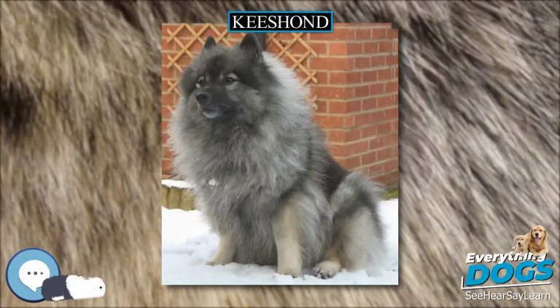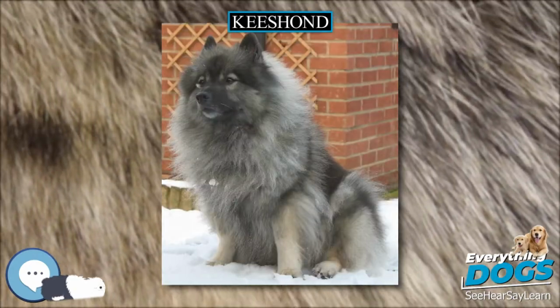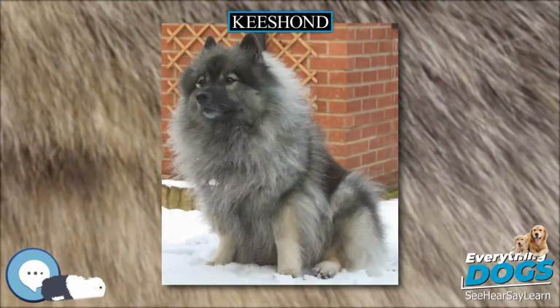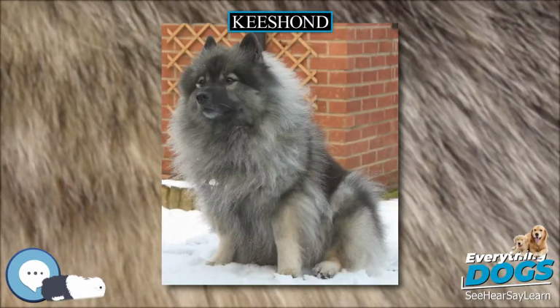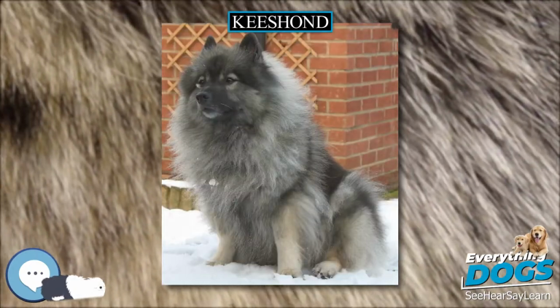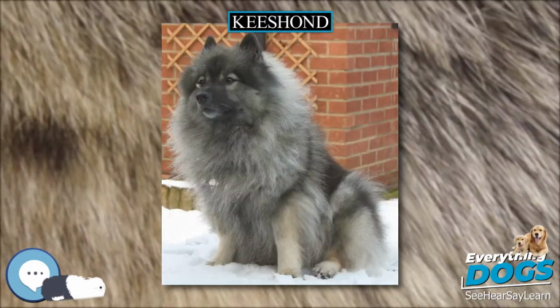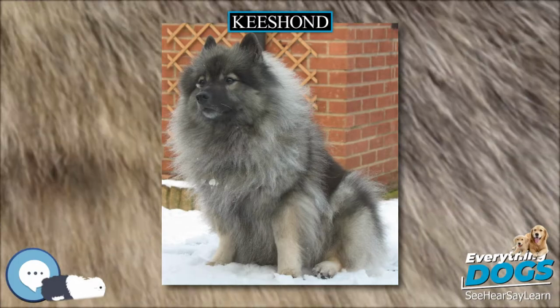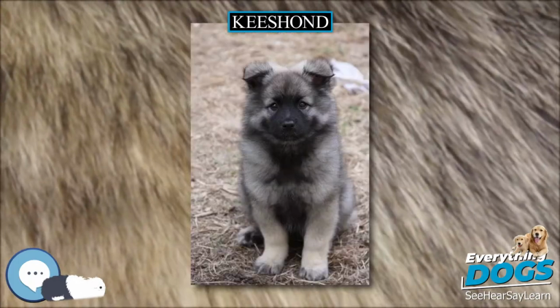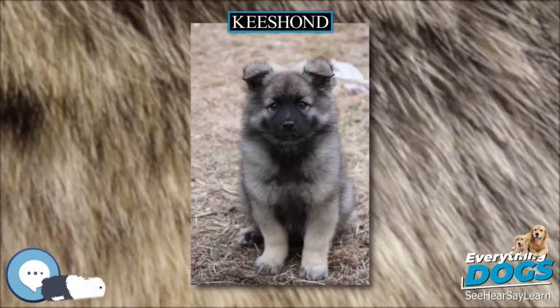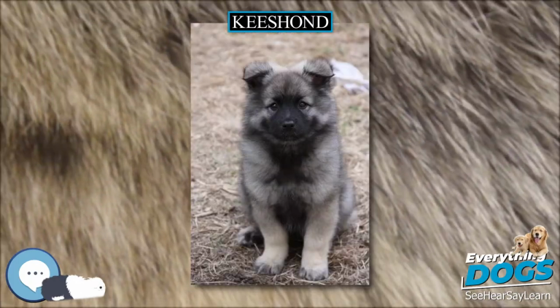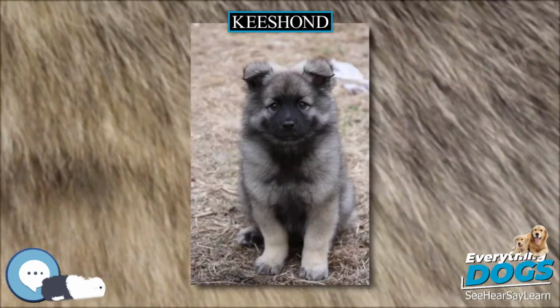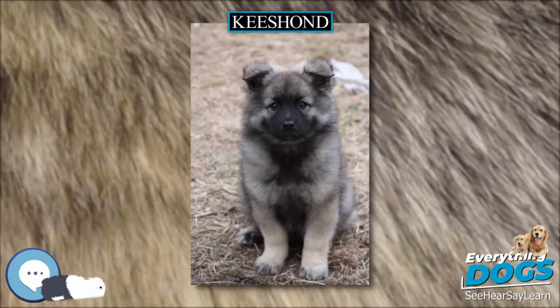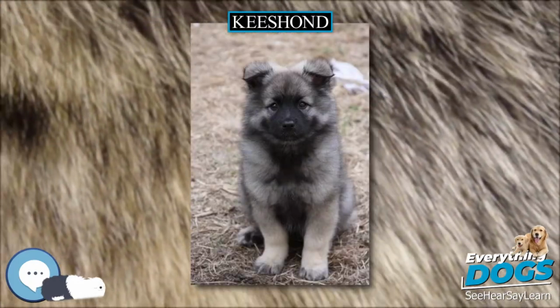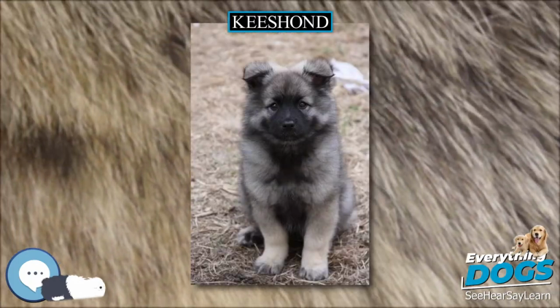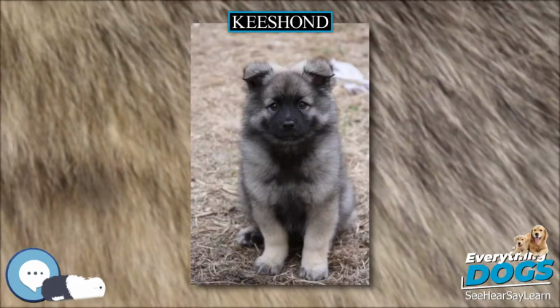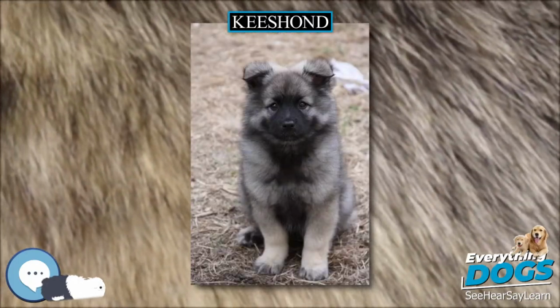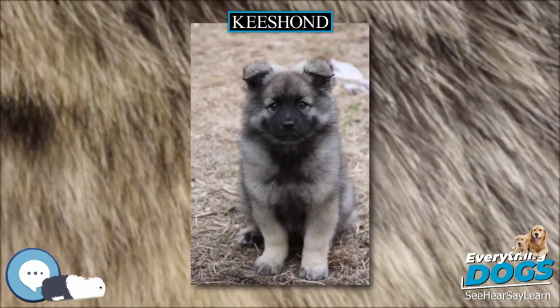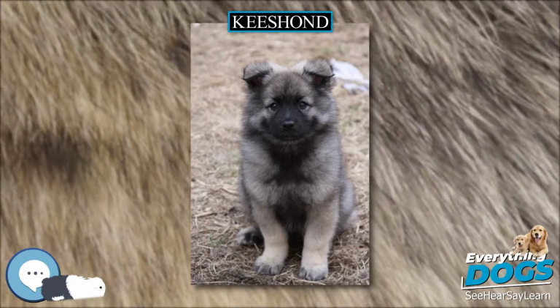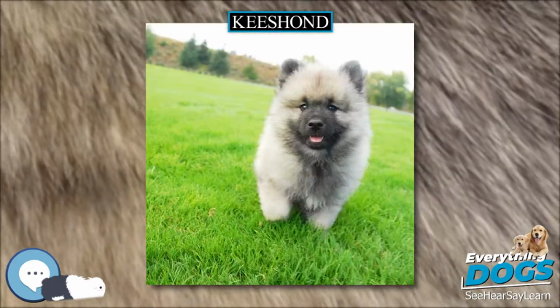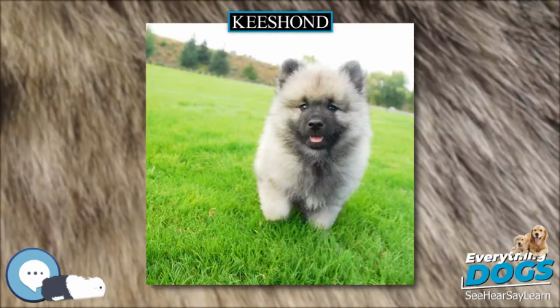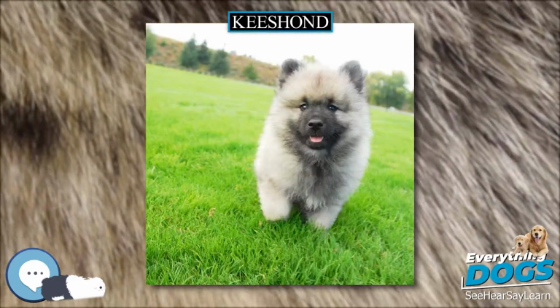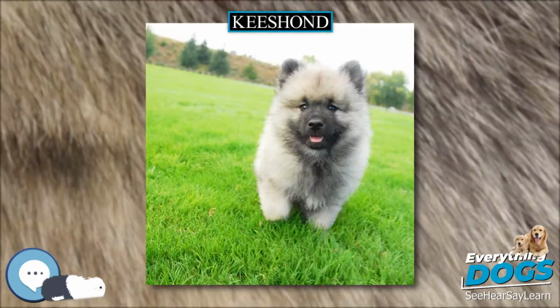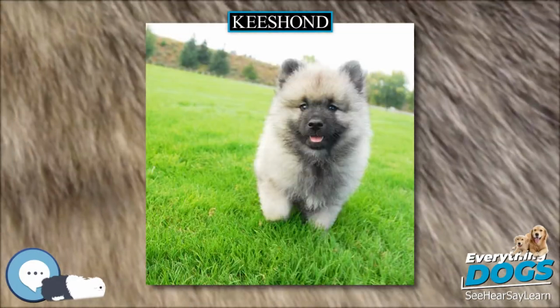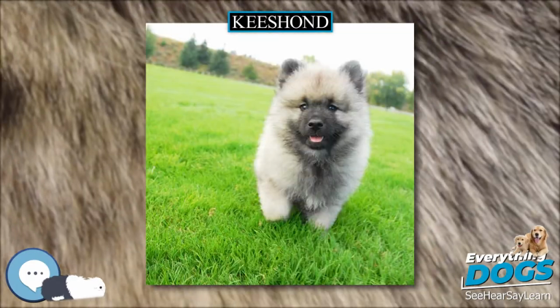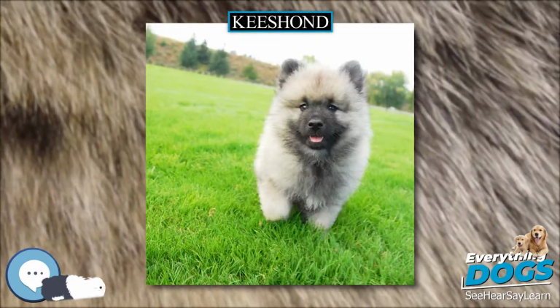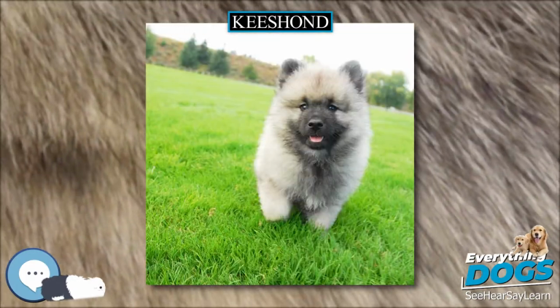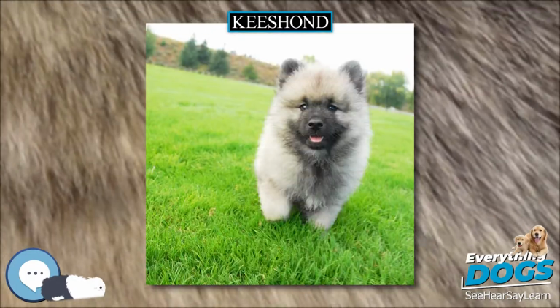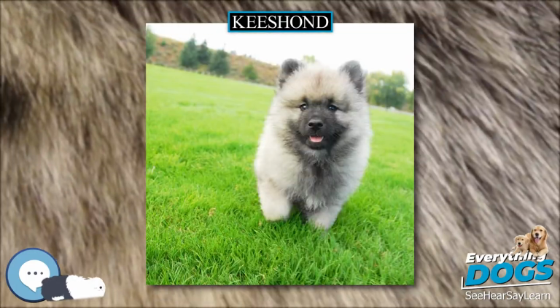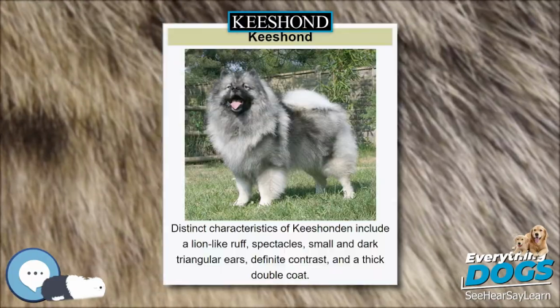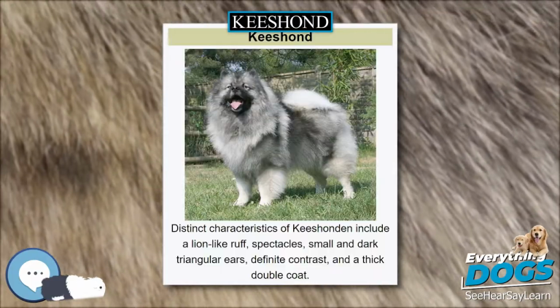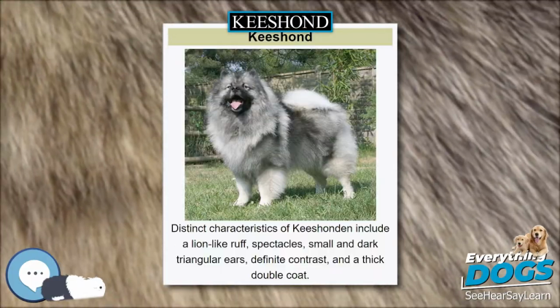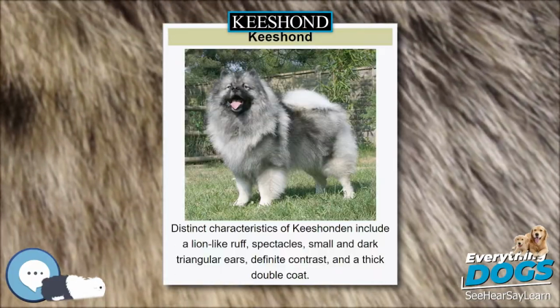The Keeshond was previously known as the Dutch Barge Dog, as it was frequently seen on the barges traveling the canals and rivers of the Netherlands. The Keeshond was the symbol of the Patriot faction in the Netherlands during political unrest in the years immediately preceding the French Revolution.